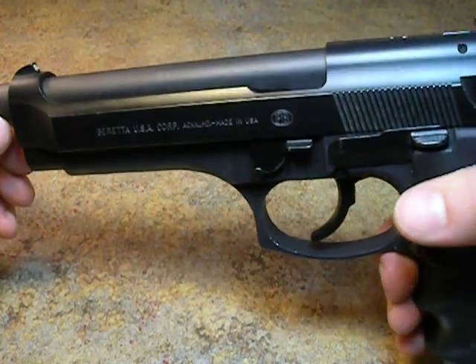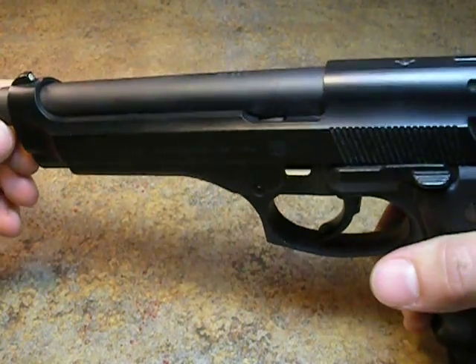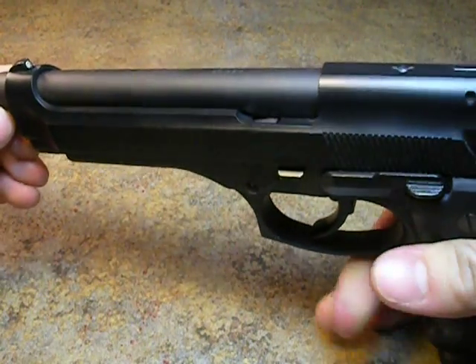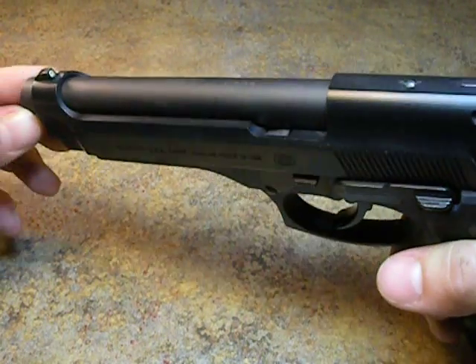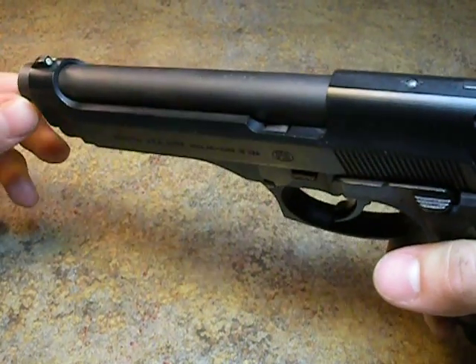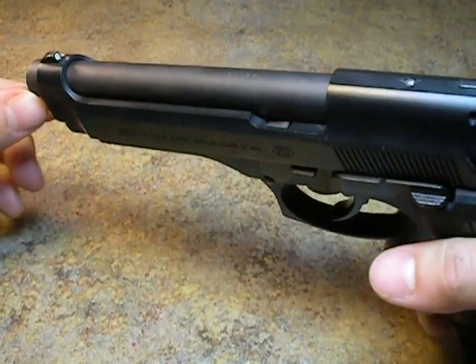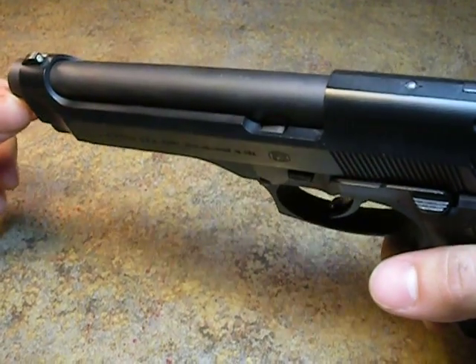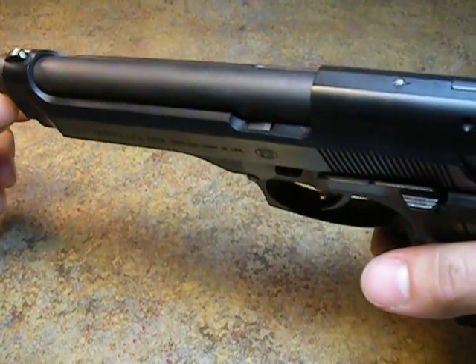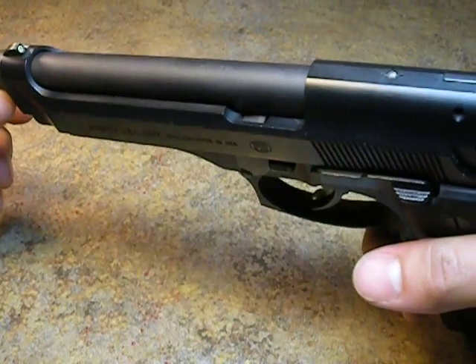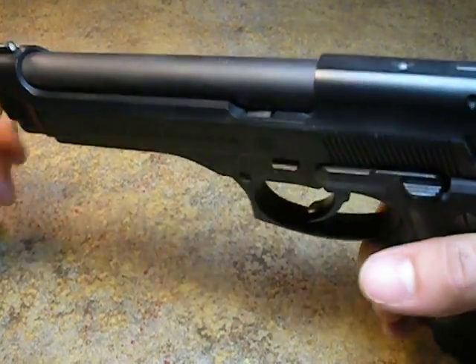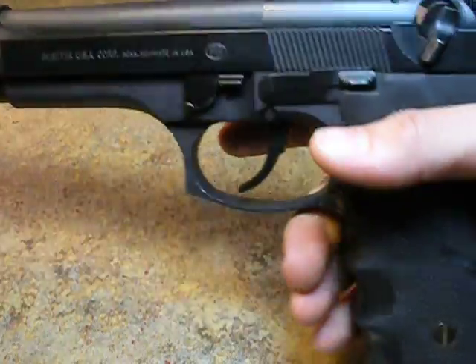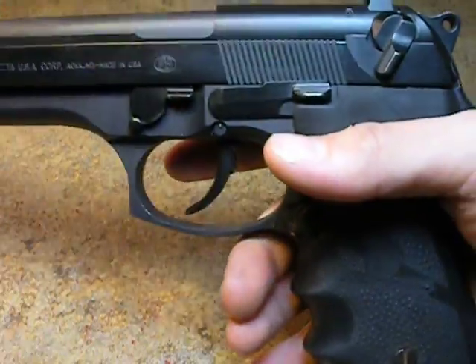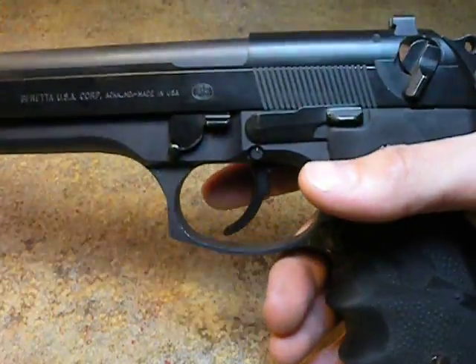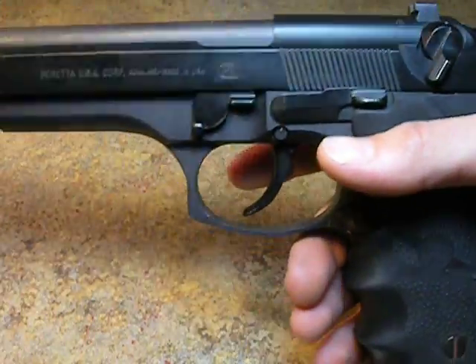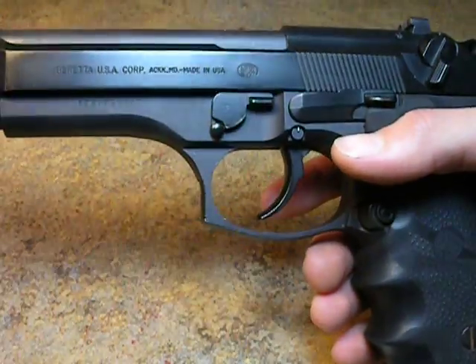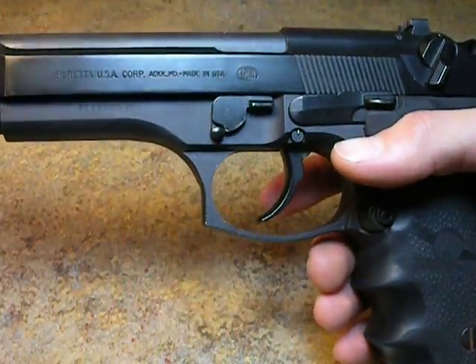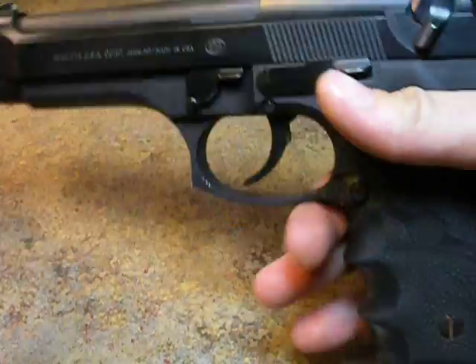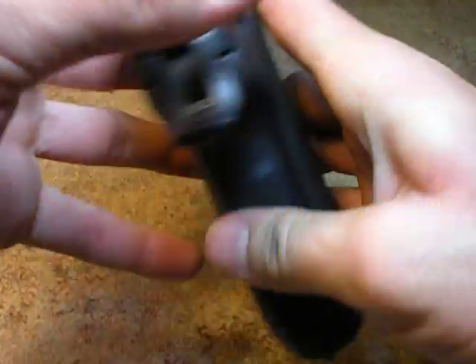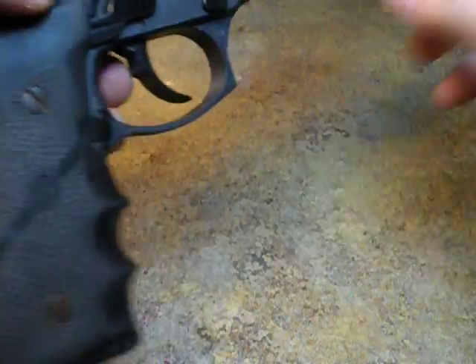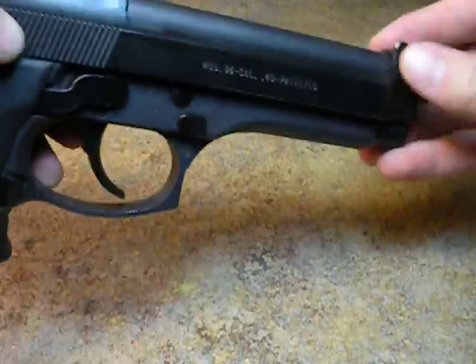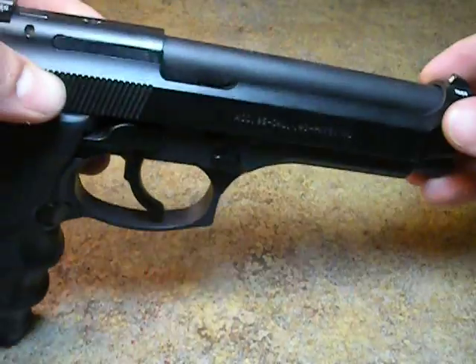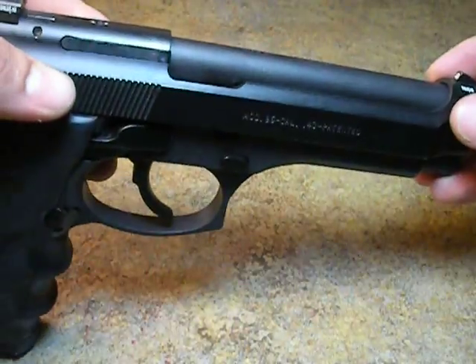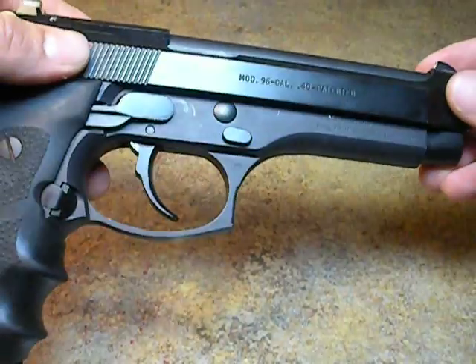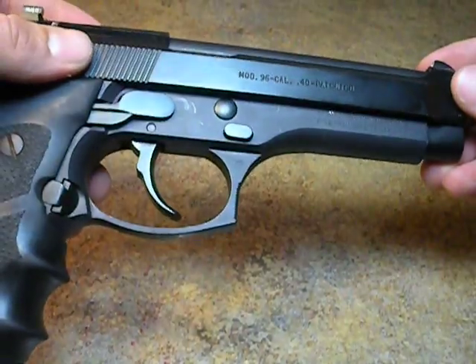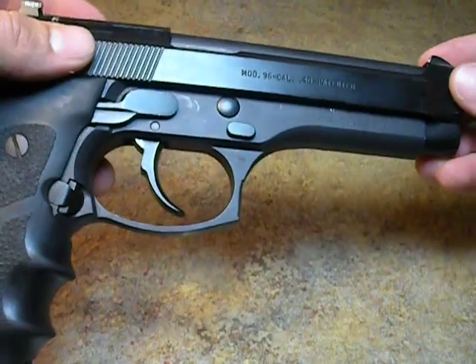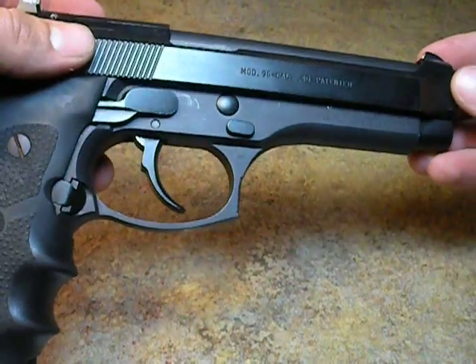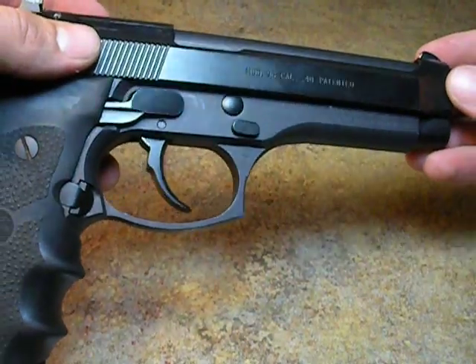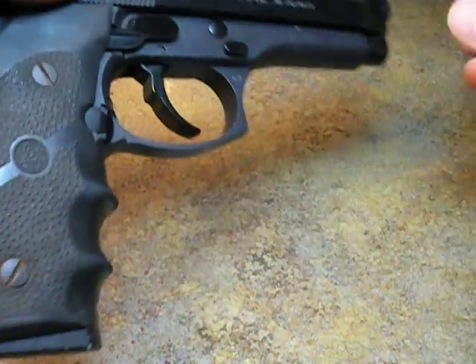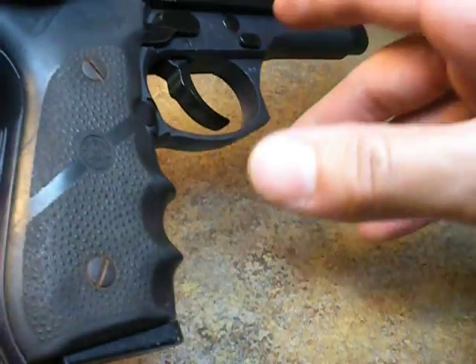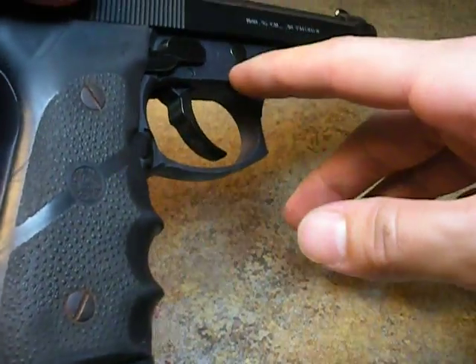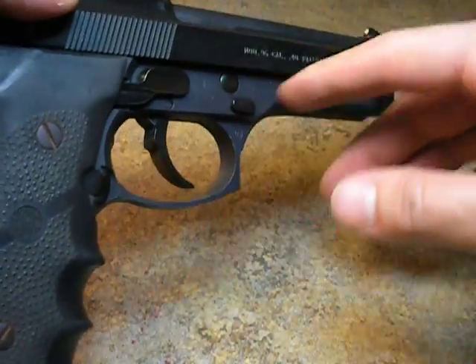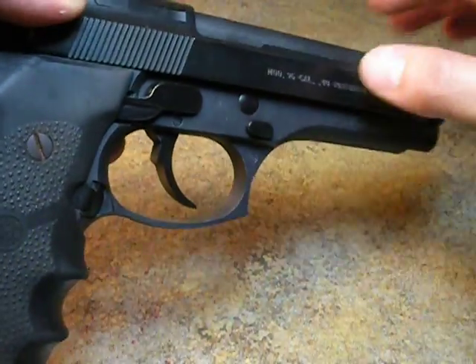Hey everyone, it's Weston again, and this is going to be just the disassembly of a Beretta 96 .40 cal pistol. The same disassembly applies to the Beretta 92 FS and all of the above.